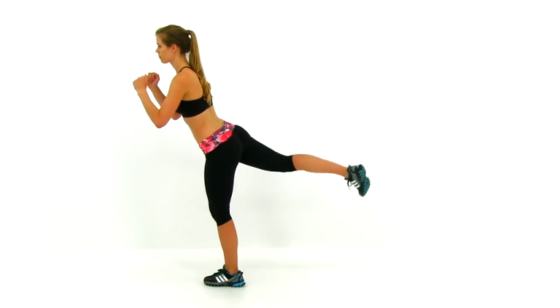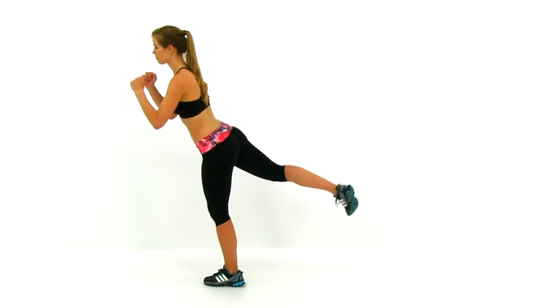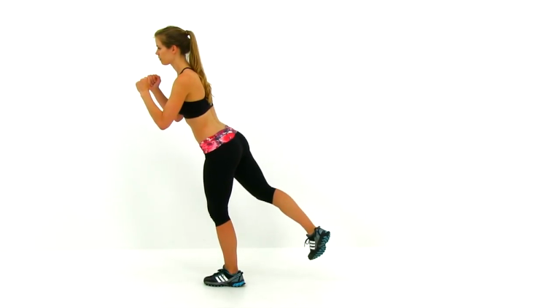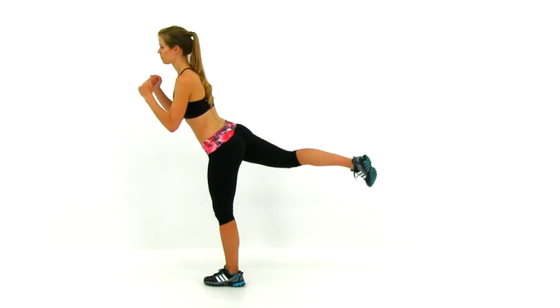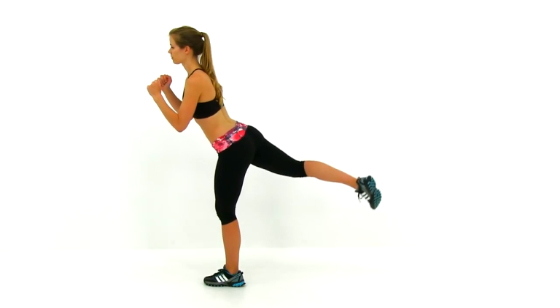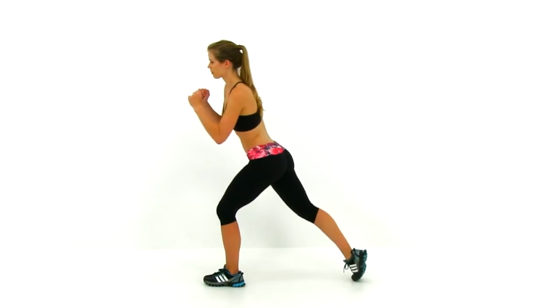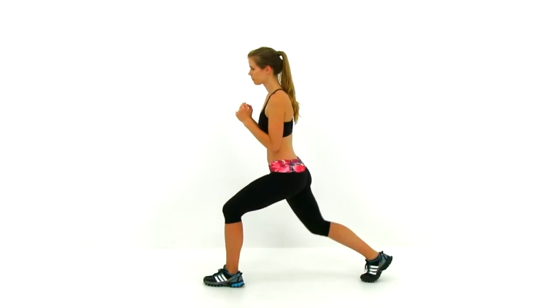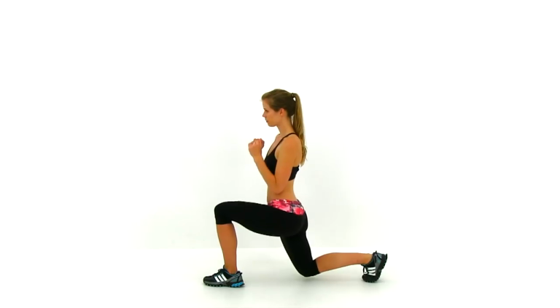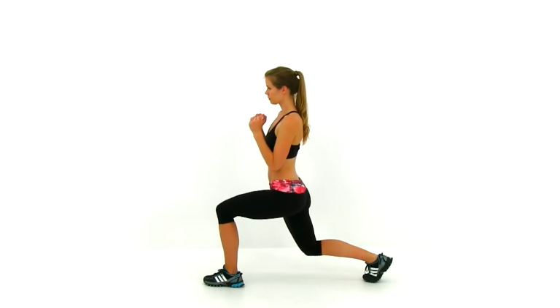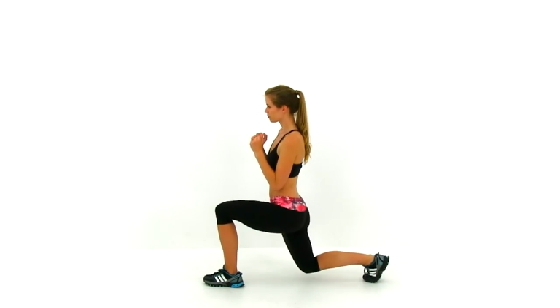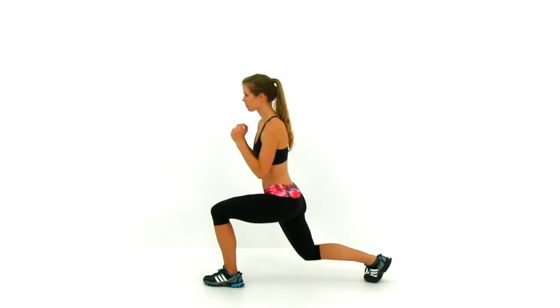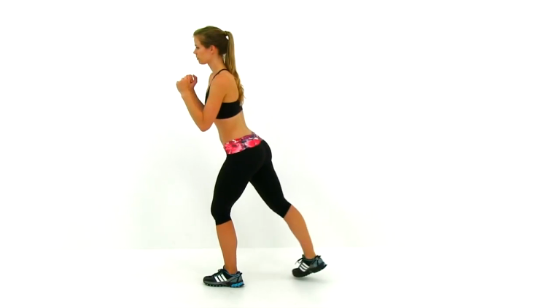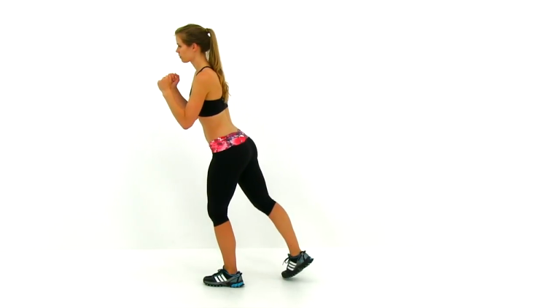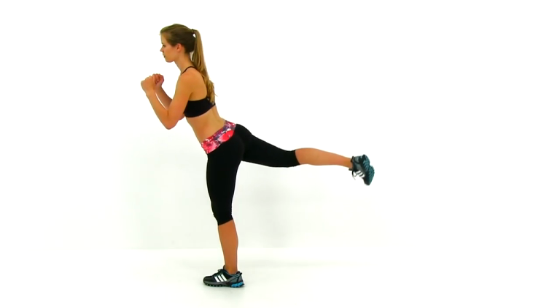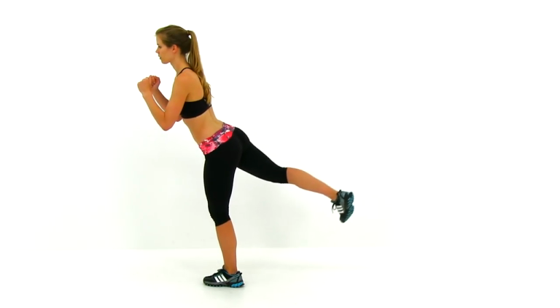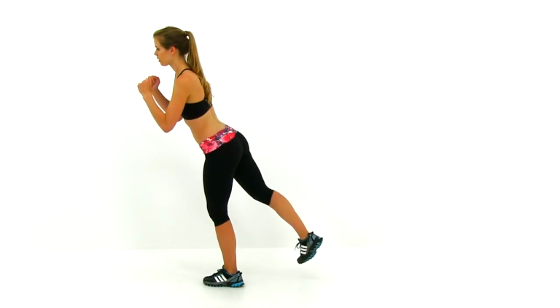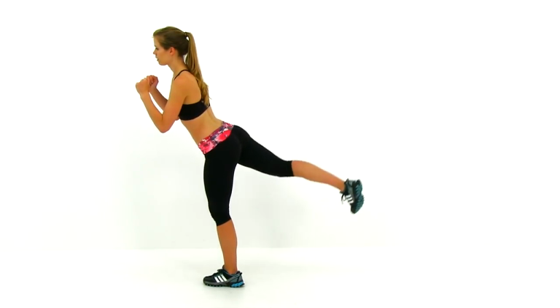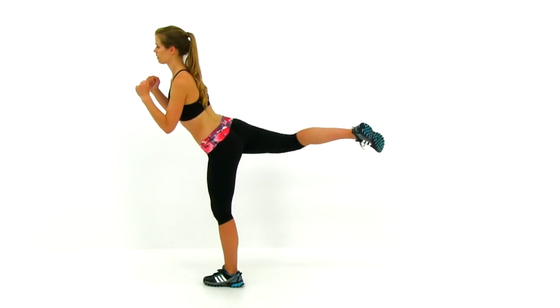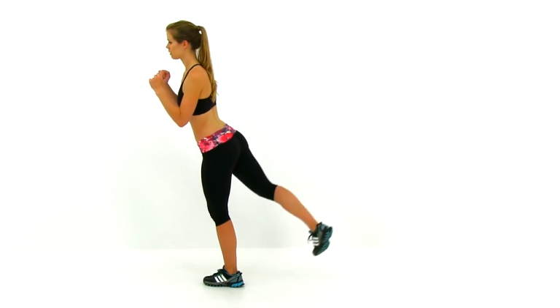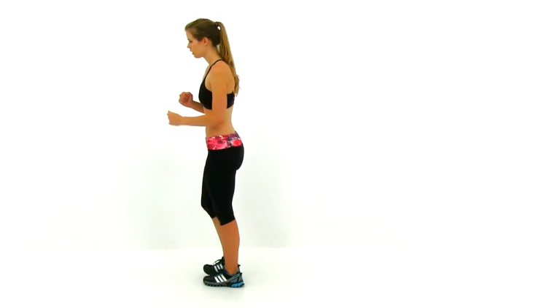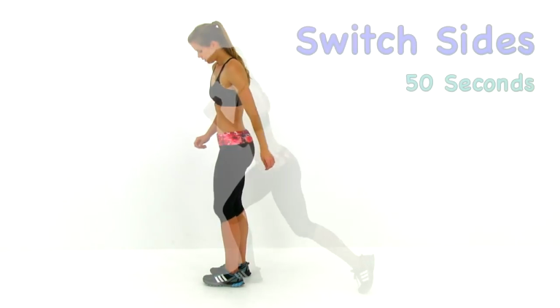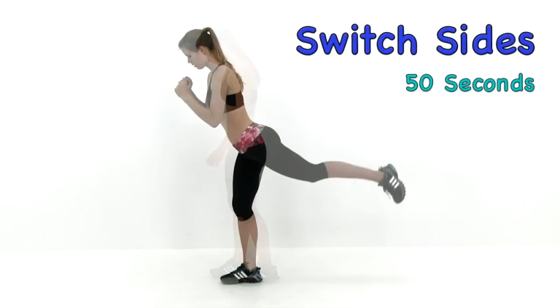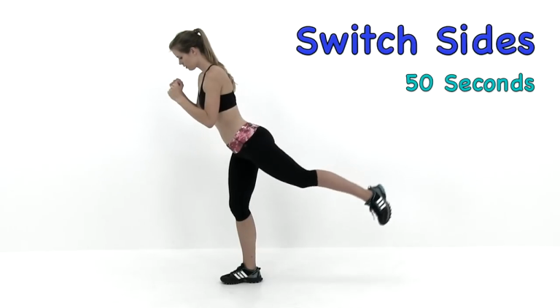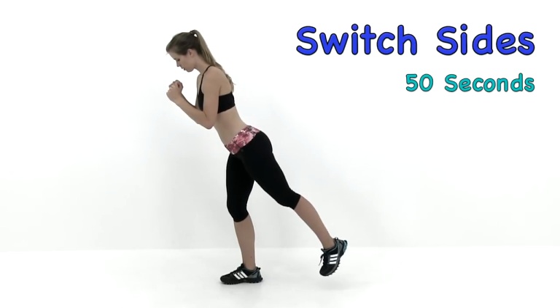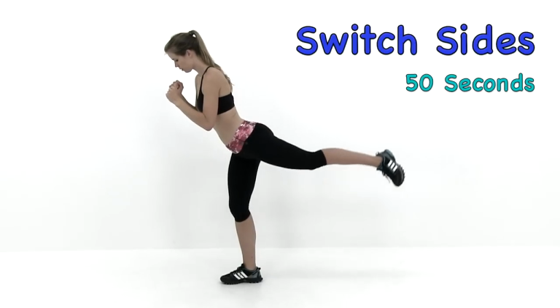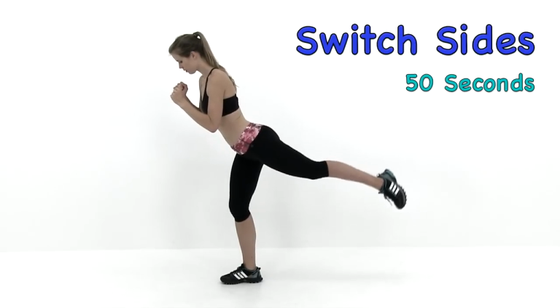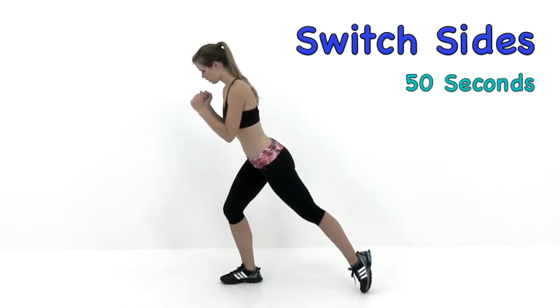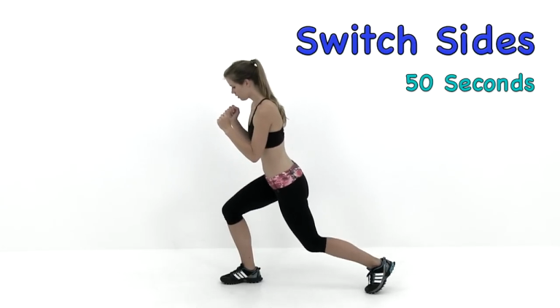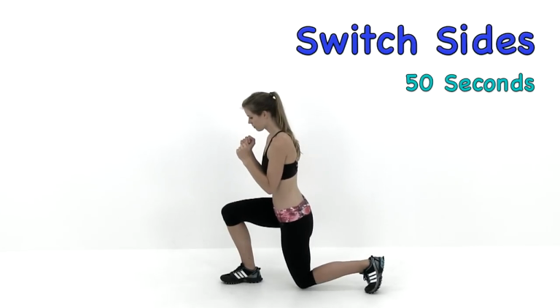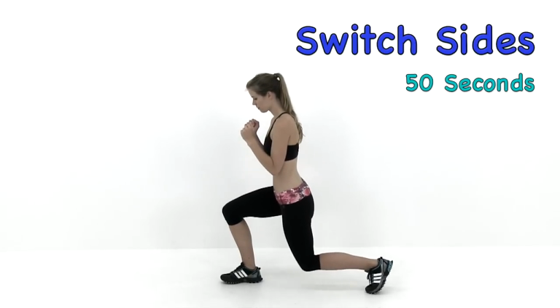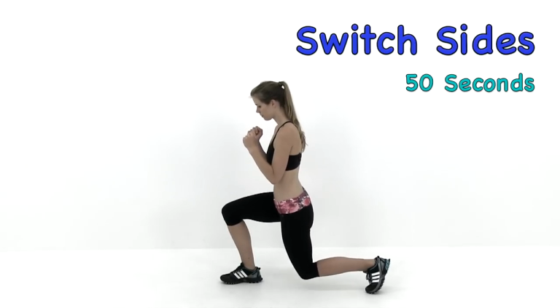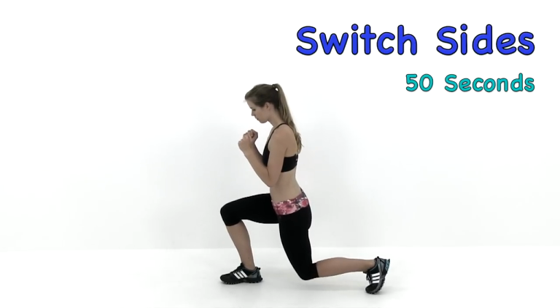Just about five seconds left, we're almost done. Keep that motion going nice and slow under control. Go ahead and let it relax. We're going to switch sides — do that same thing with that left leg back behind you this time.